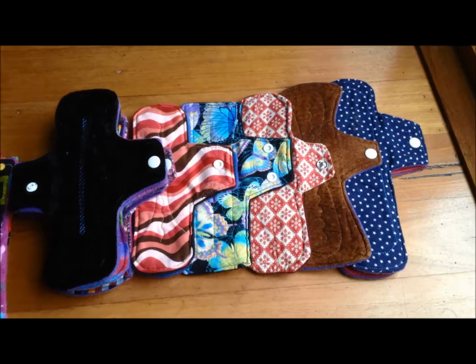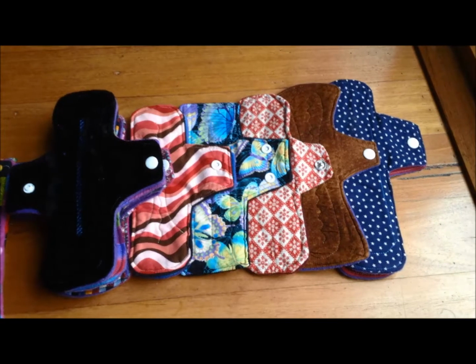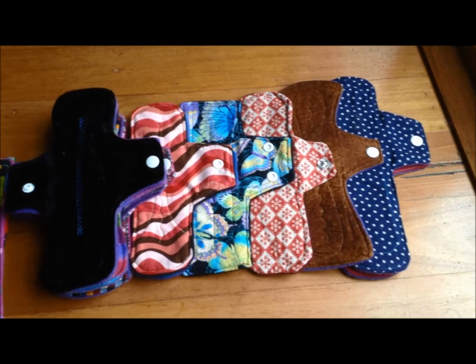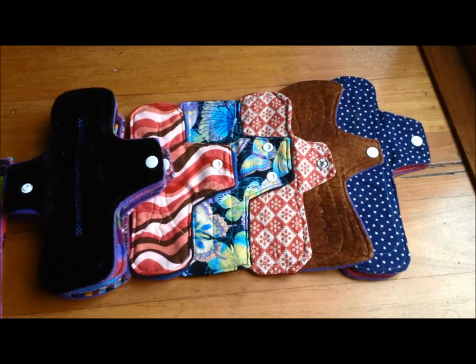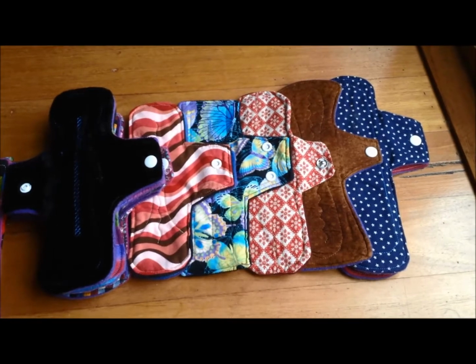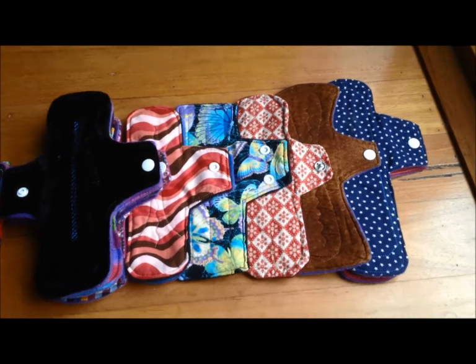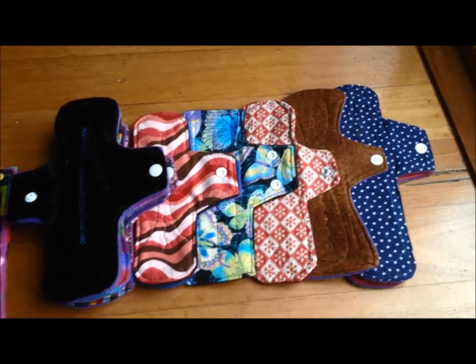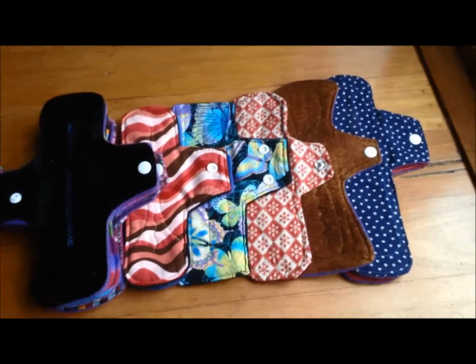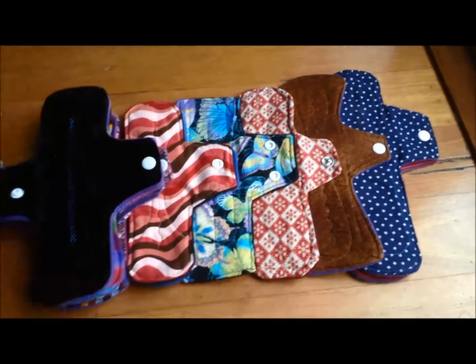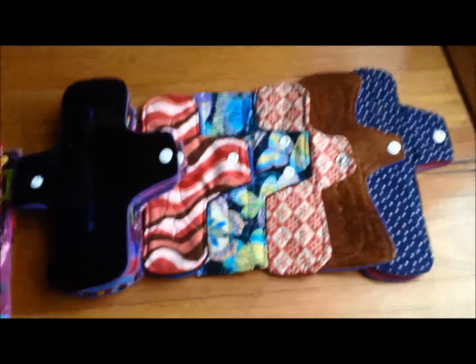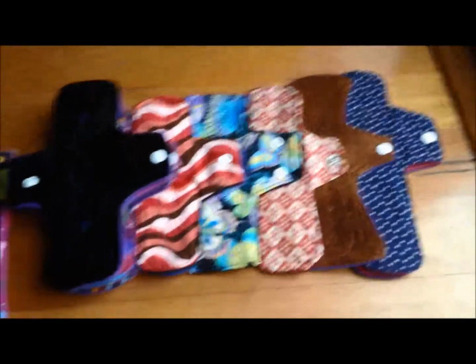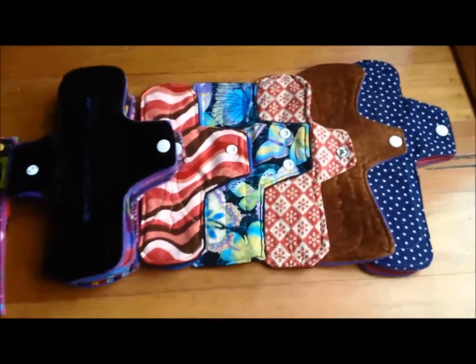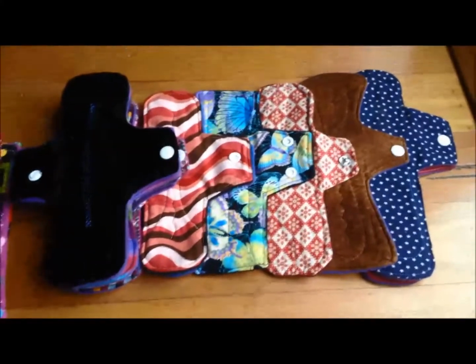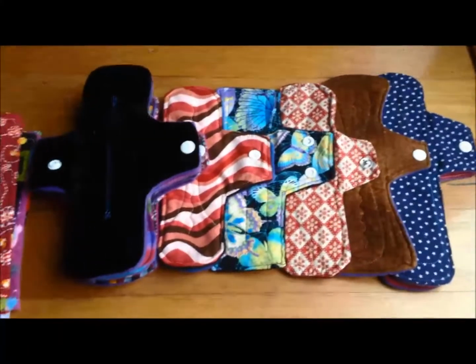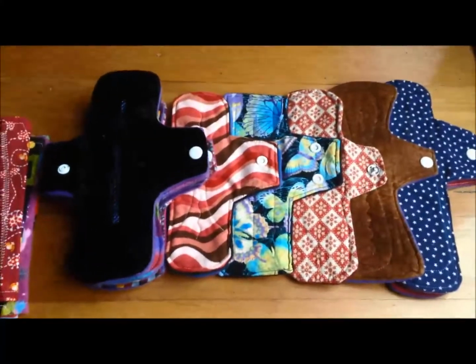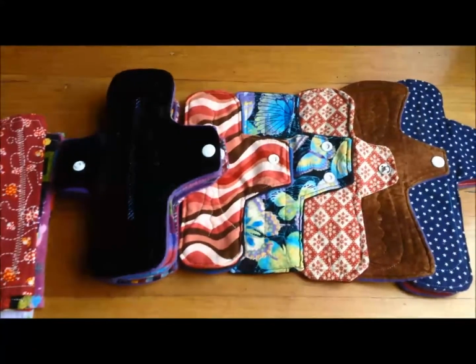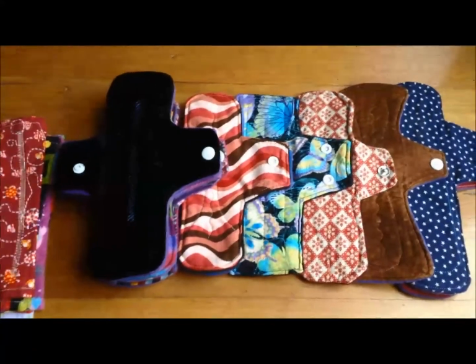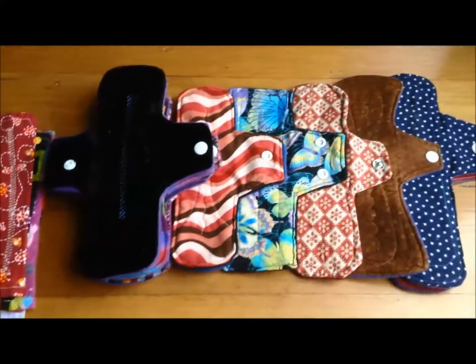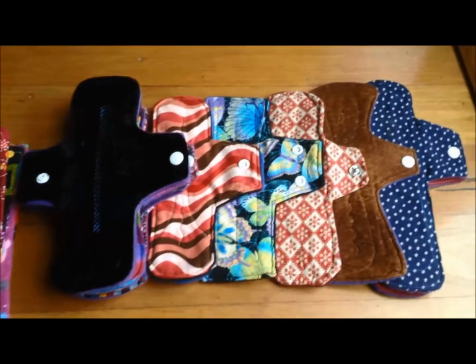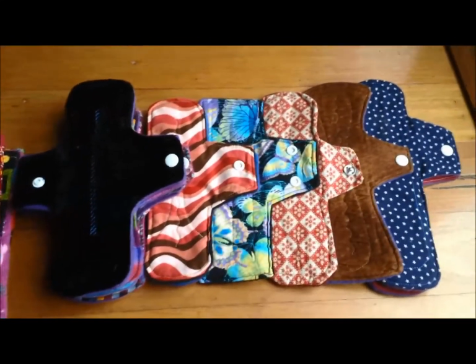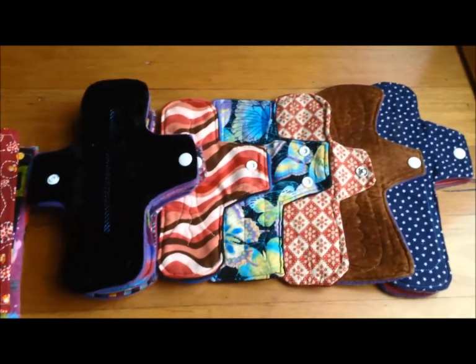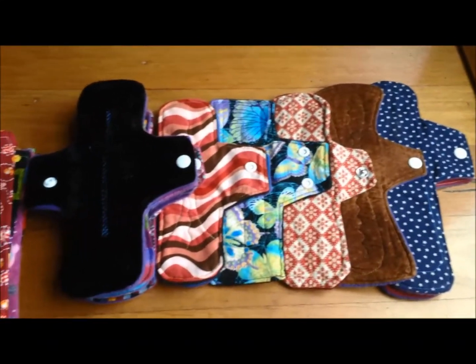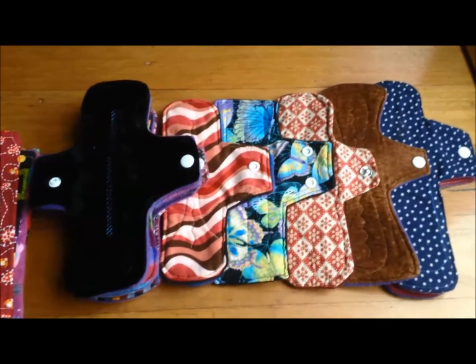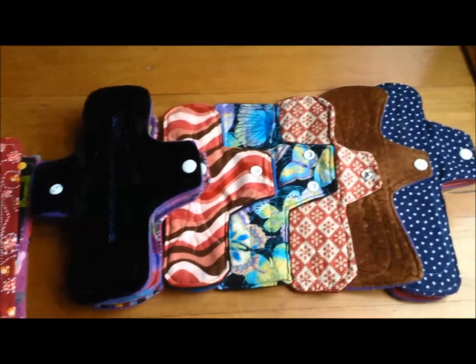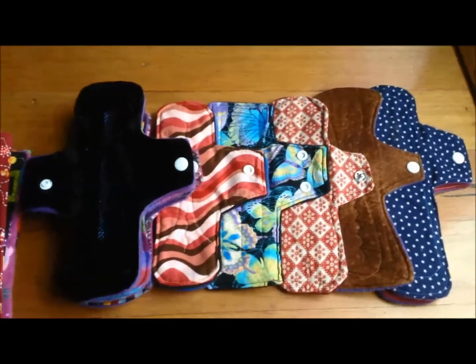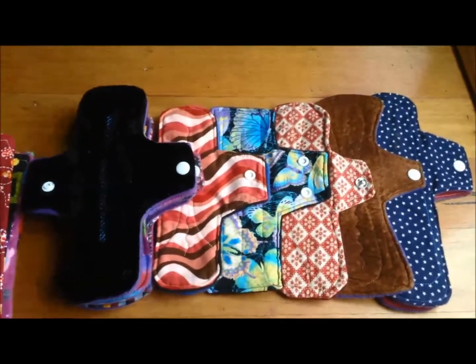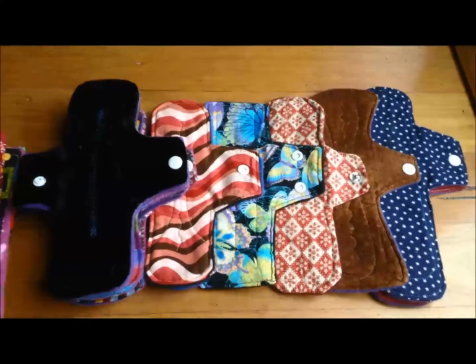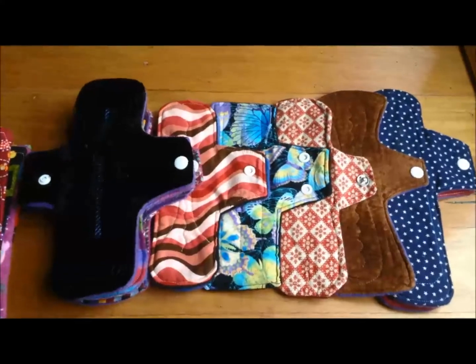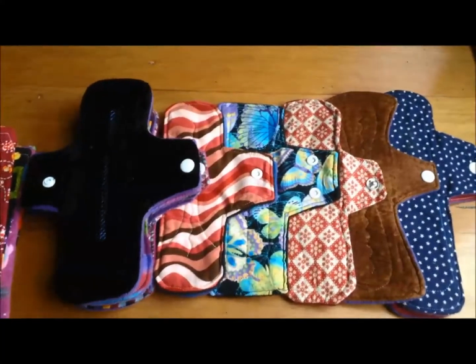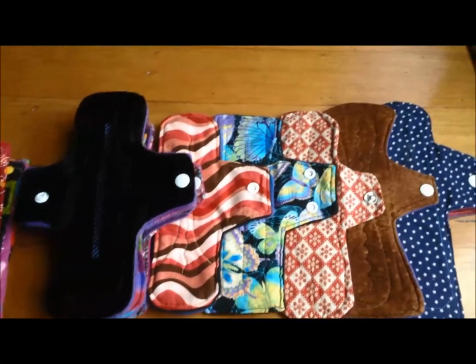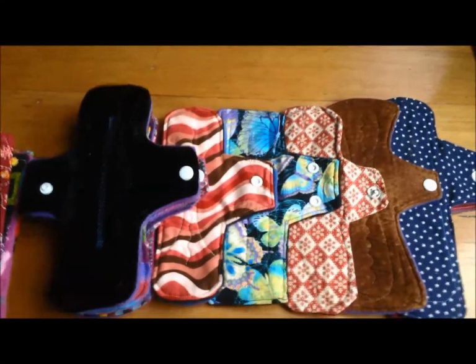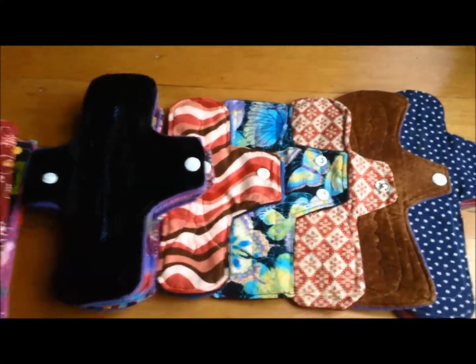Hey everyone, Period Help Australia here and today I am showing you my current cloth pad stash. There's not an awful lot but there's enough for me to start off with. I've made all of these ones myself, so it's not going to be all that exciting if you knew the brands and stuff, because it'll just all be made by me.